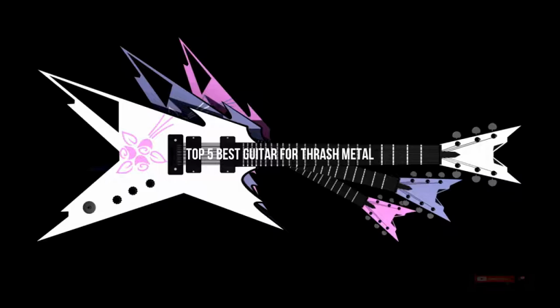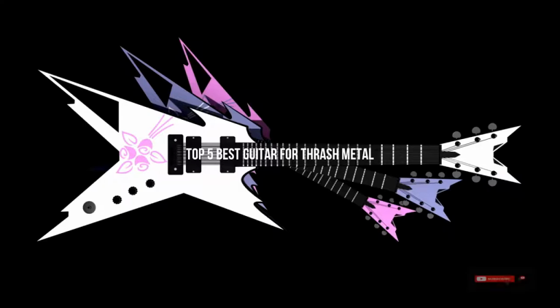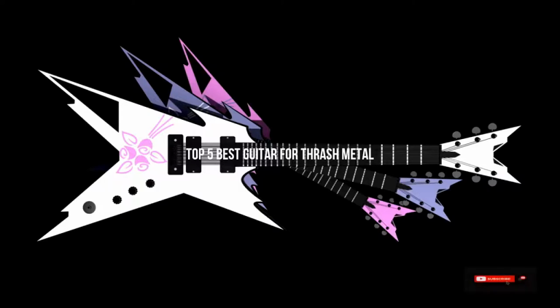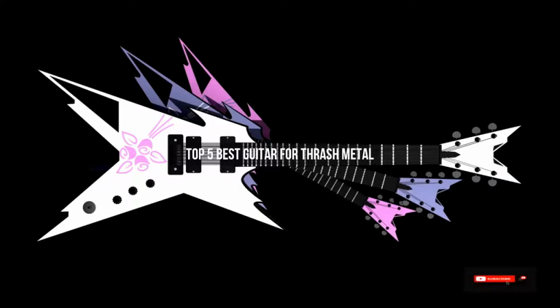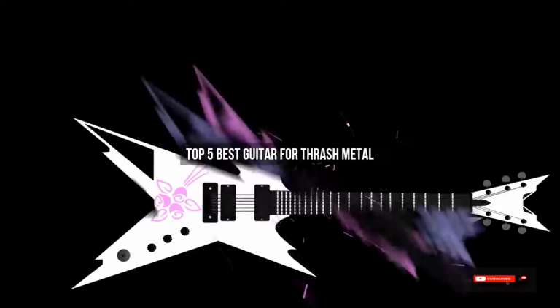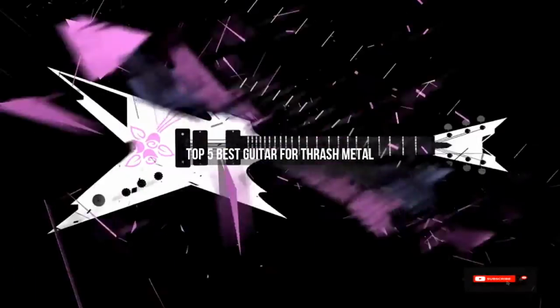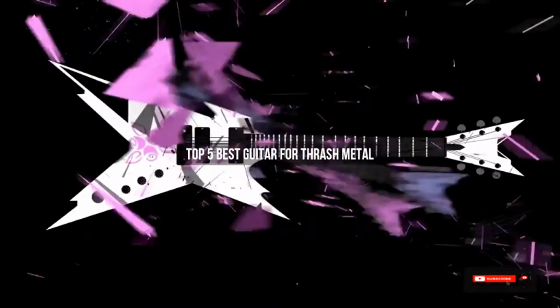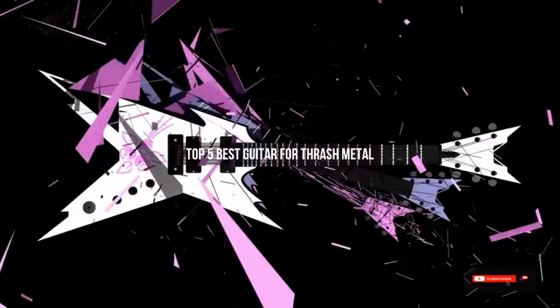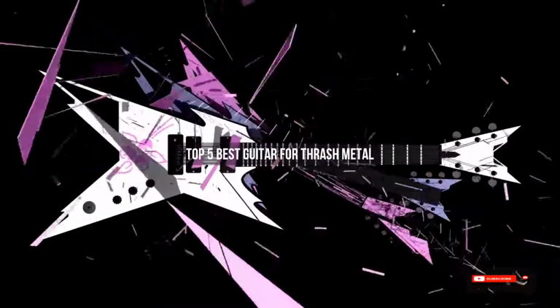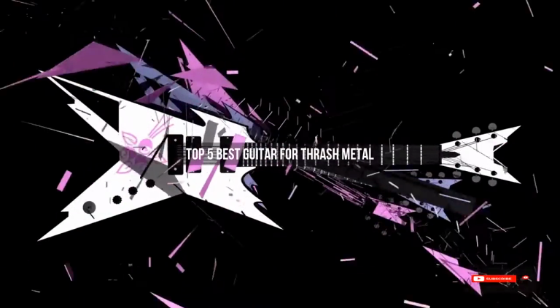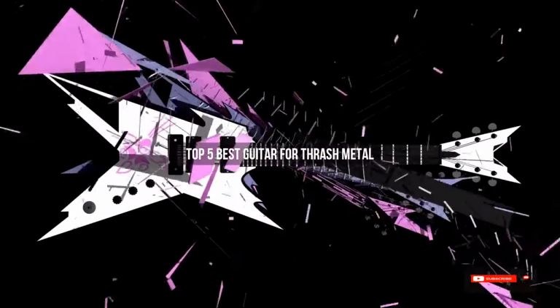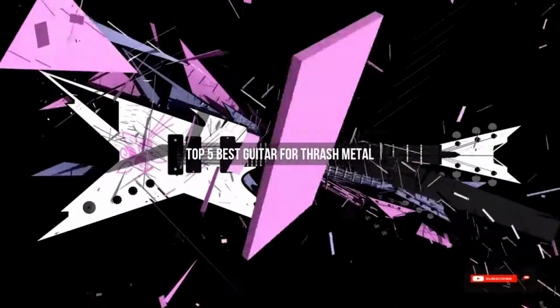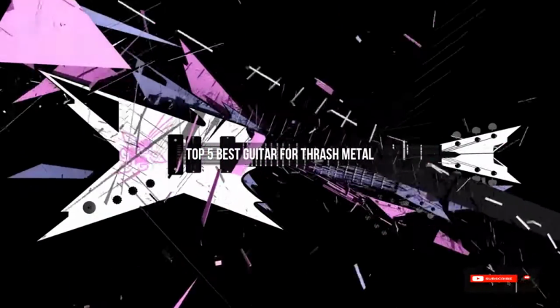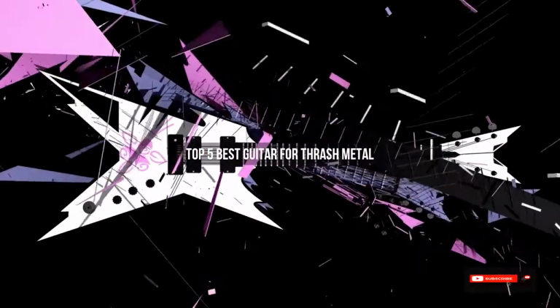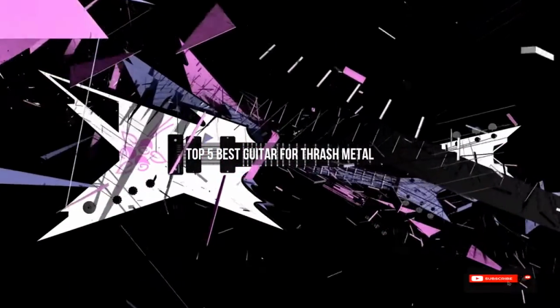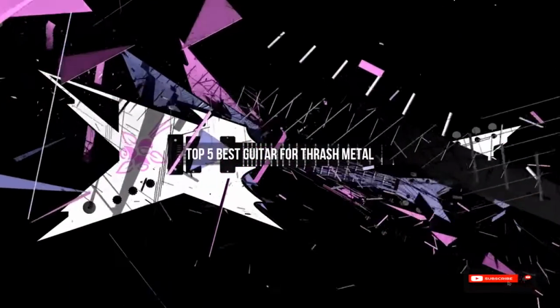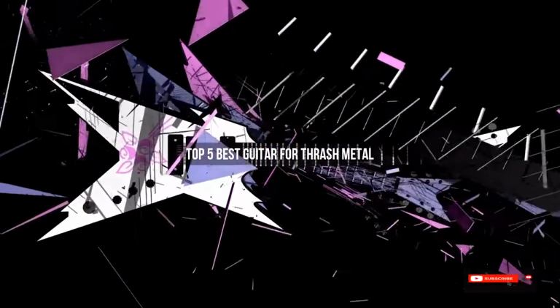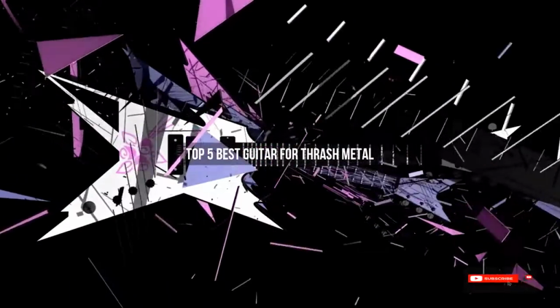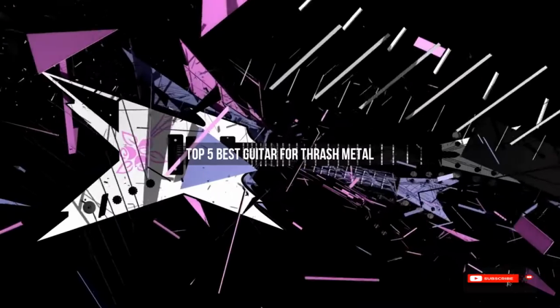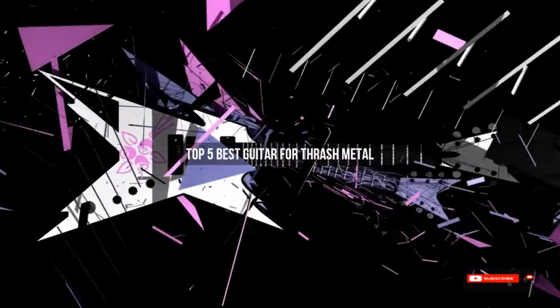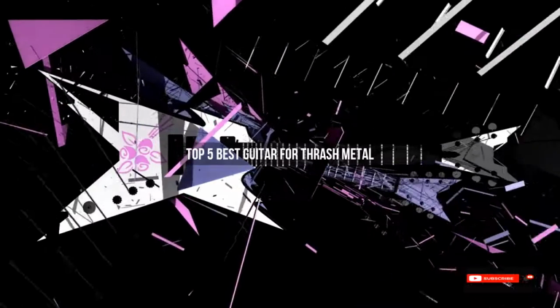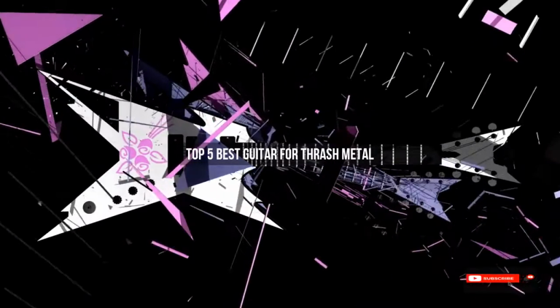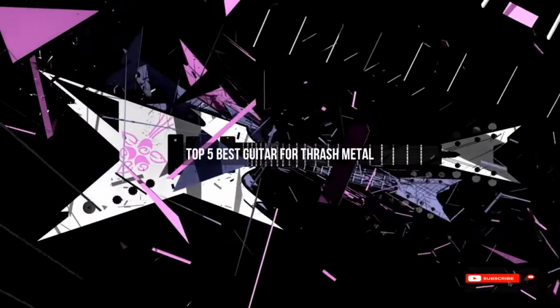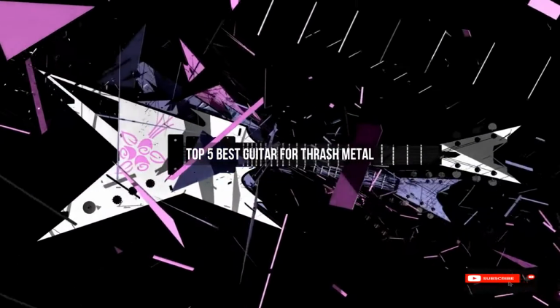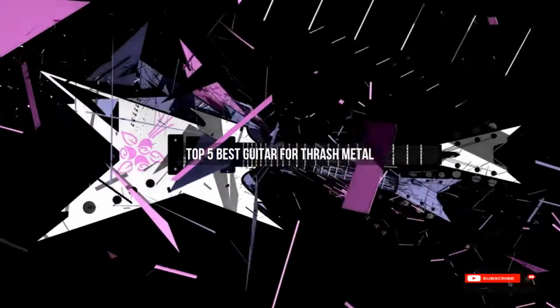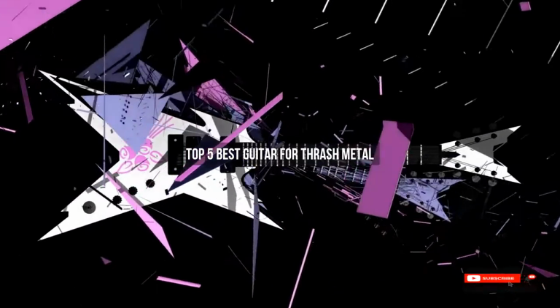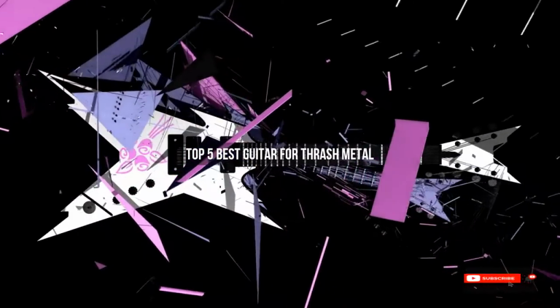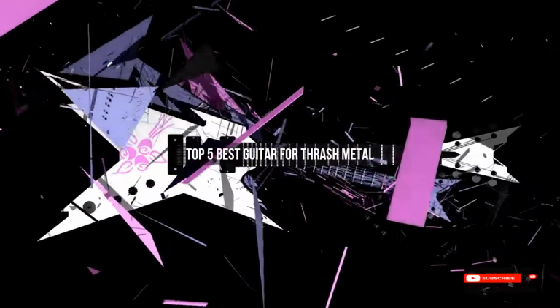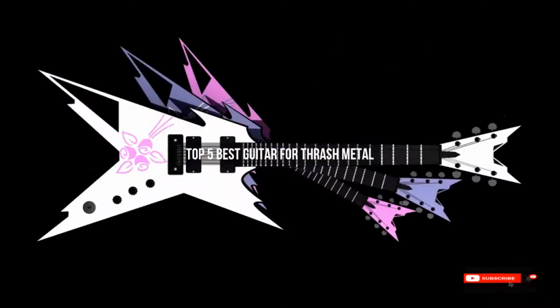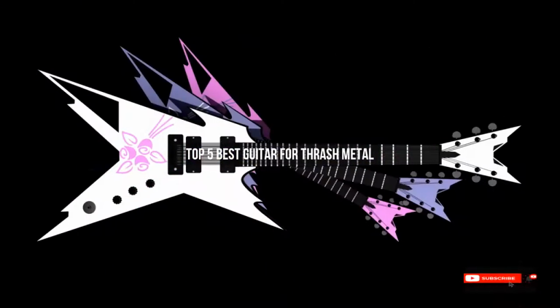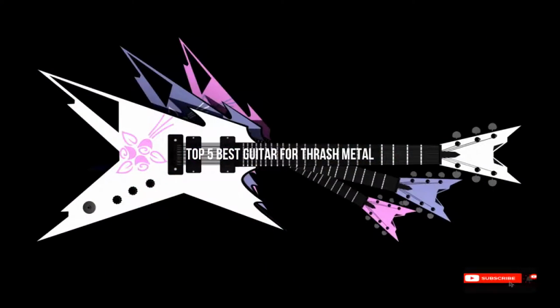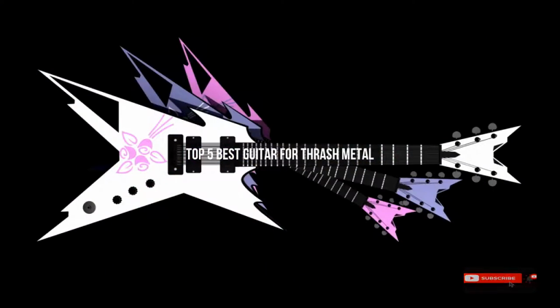Are you looking for the best guitar for thrash metal? We will review some guitars for thrash metal based on thousands of user ratings. Hope our top five best guitars for thrash metal will be good for you.